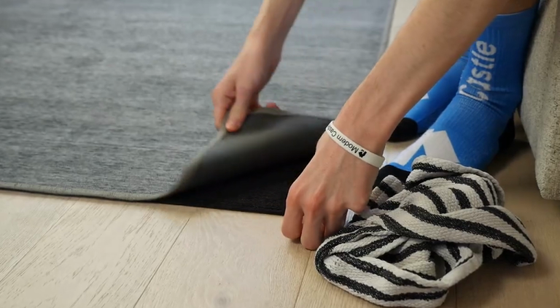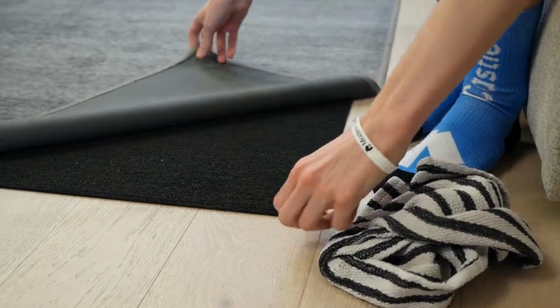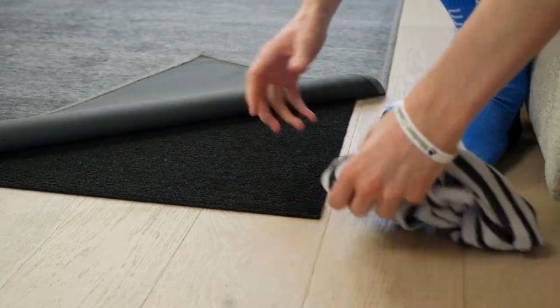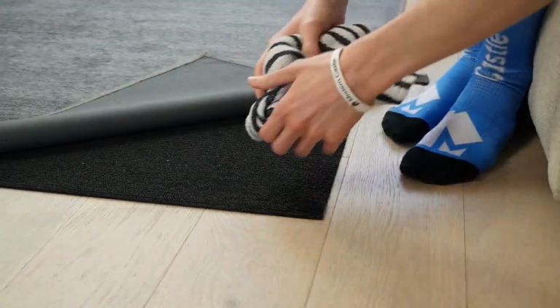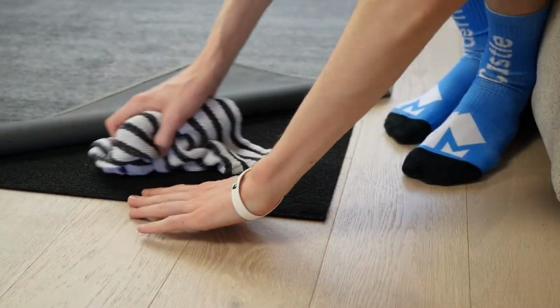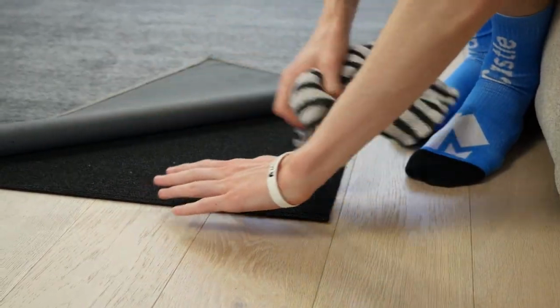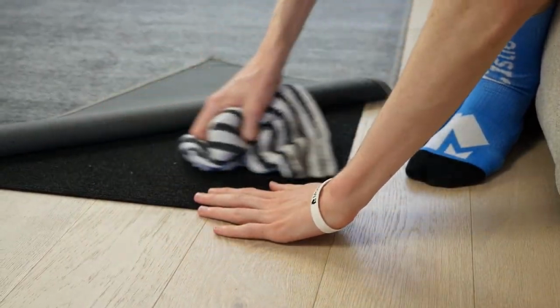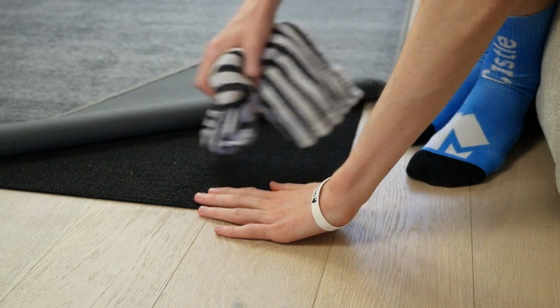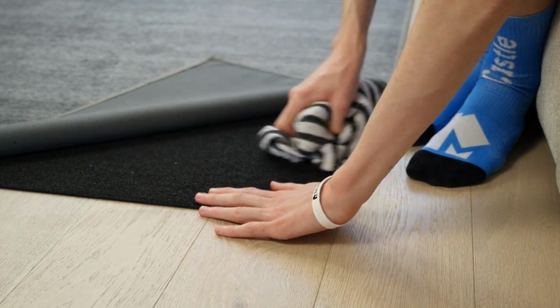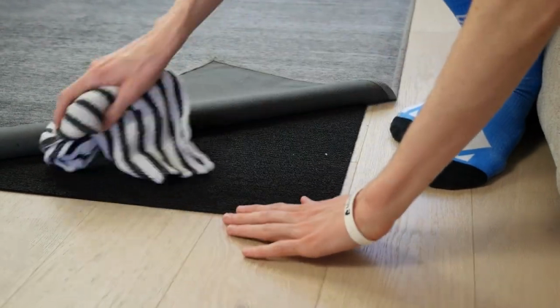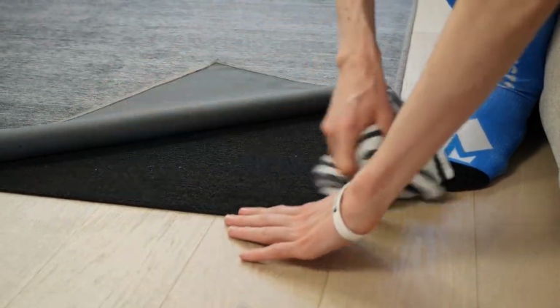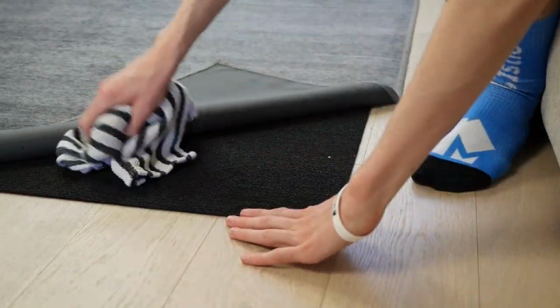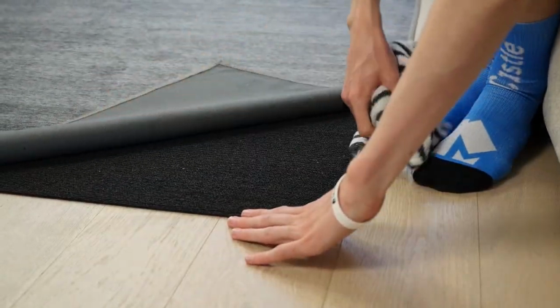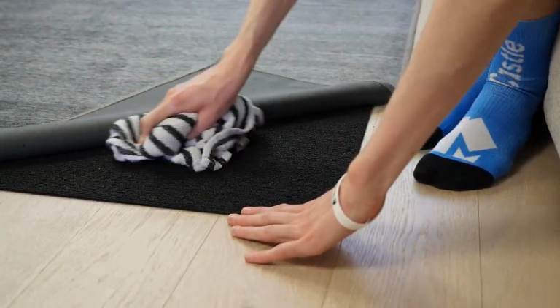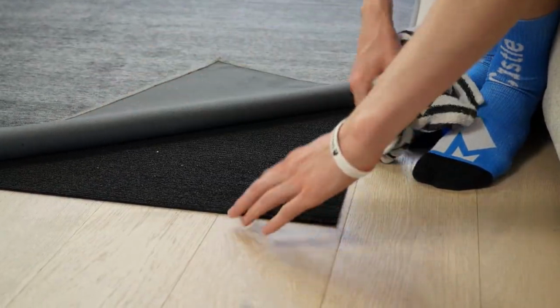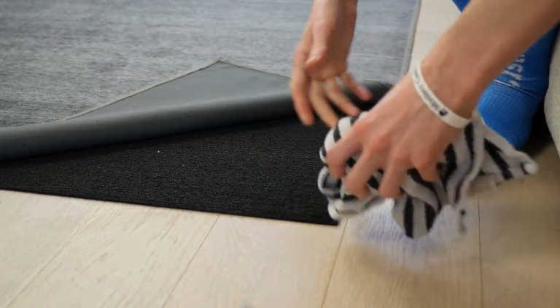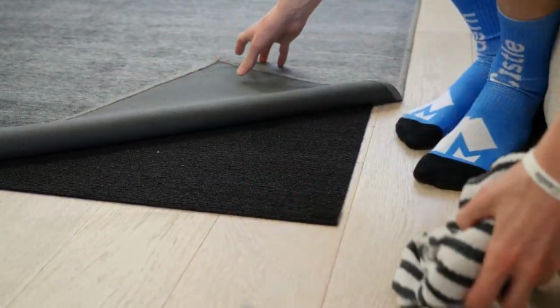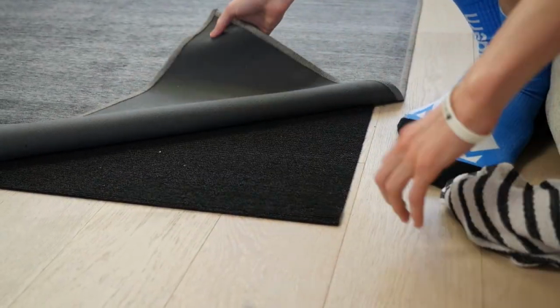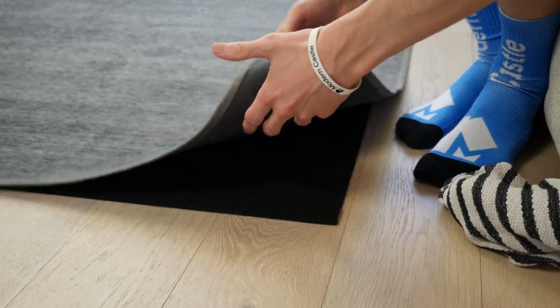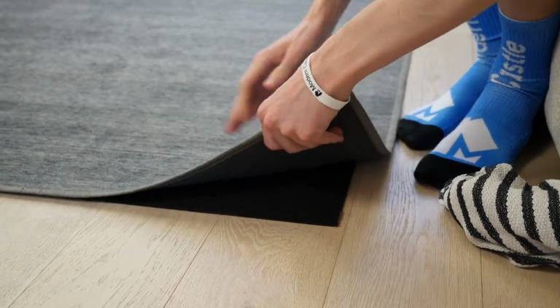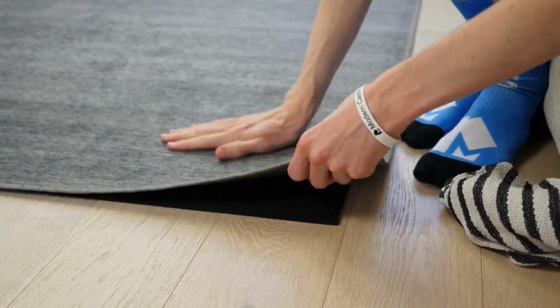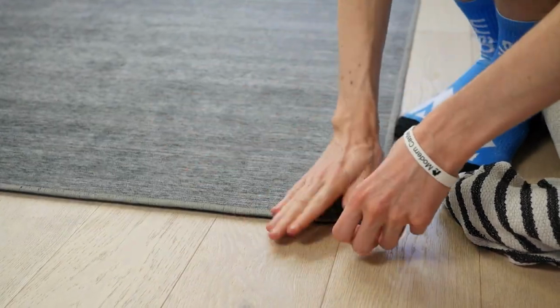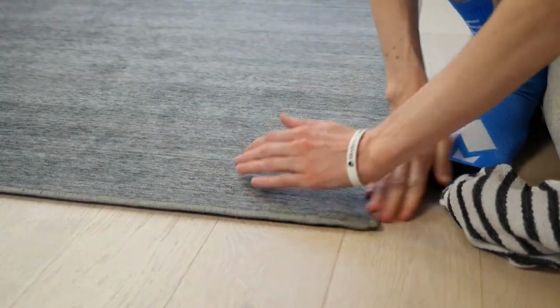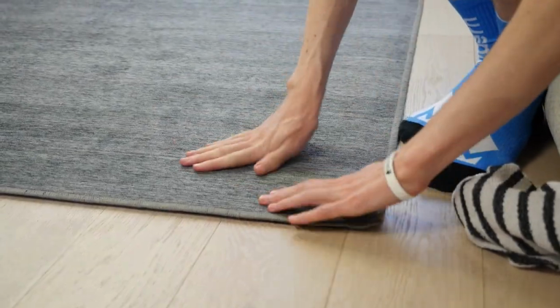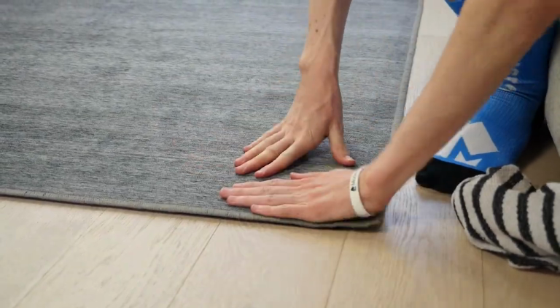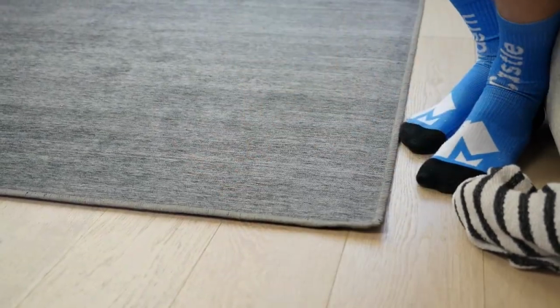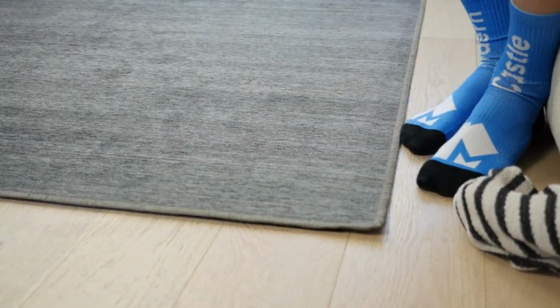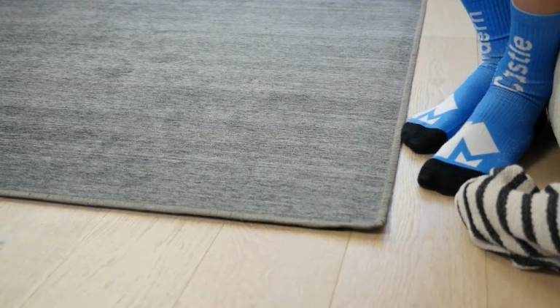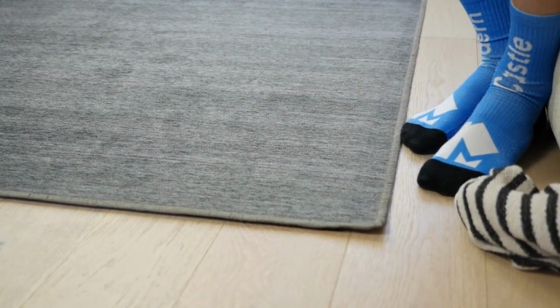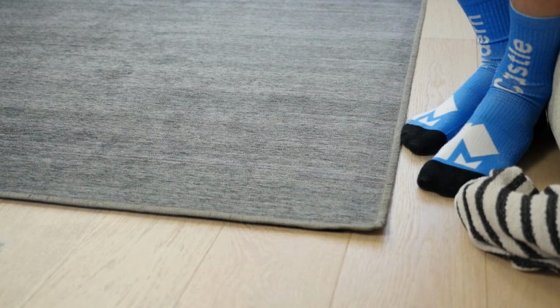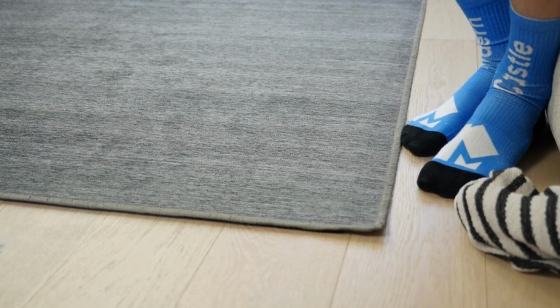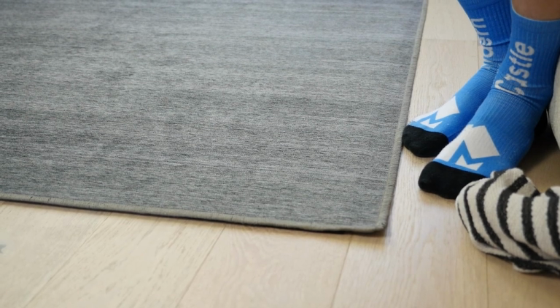Ruggable is designed to be washable, not waterproof. This means if you spill a liquid on the rug, there is a chance the spill will seep through the rug and onto the pad. The pad can be cleaned by wiping it off or by hosing it down with water, while the top cover can be cleaned in the washing machine.